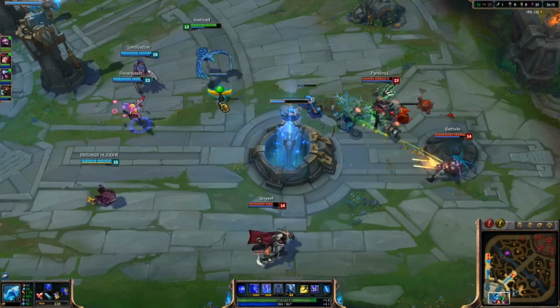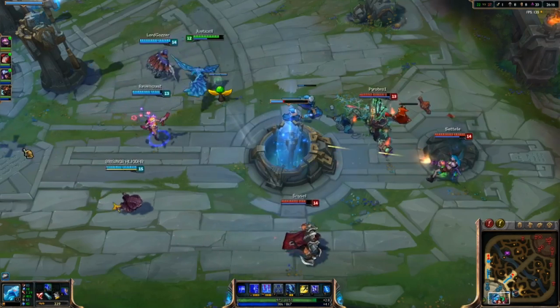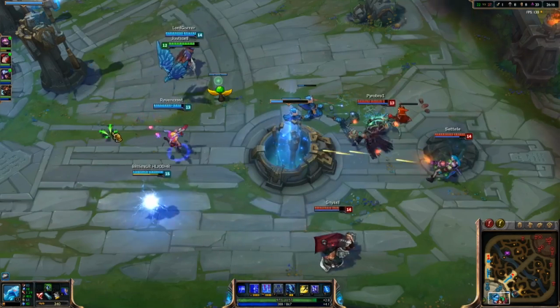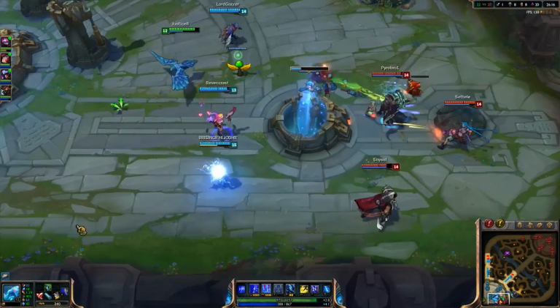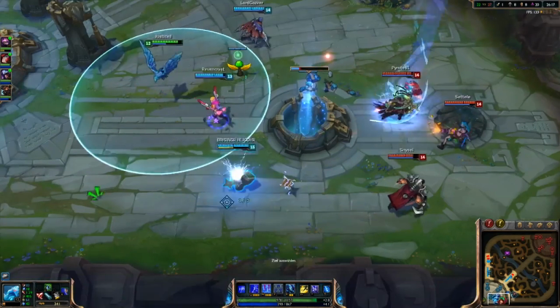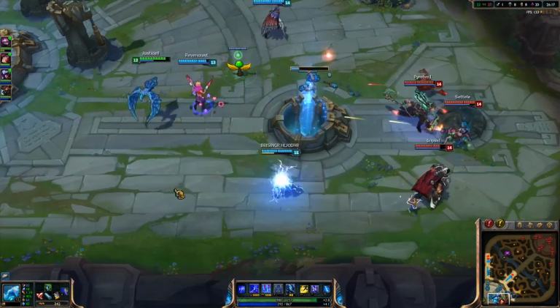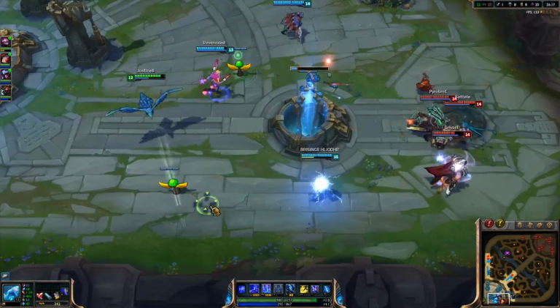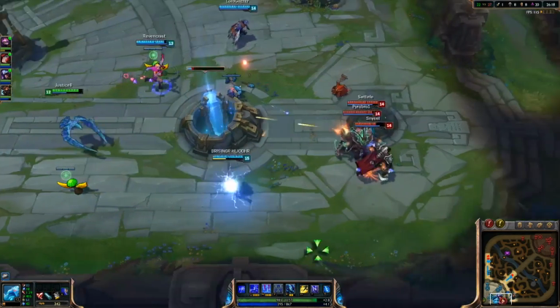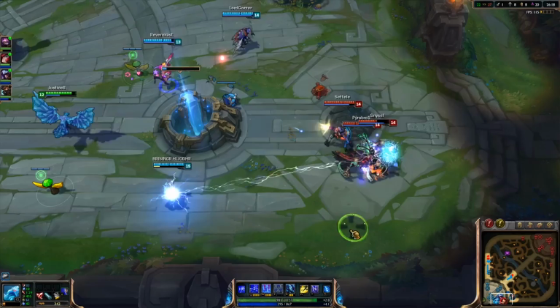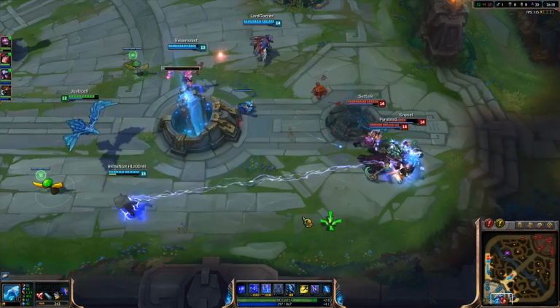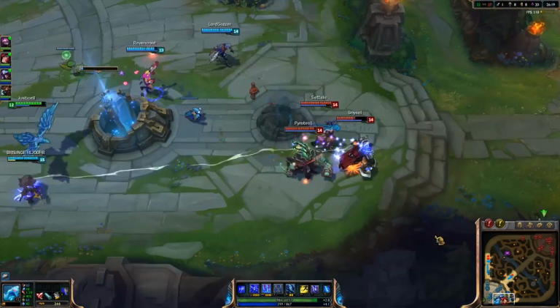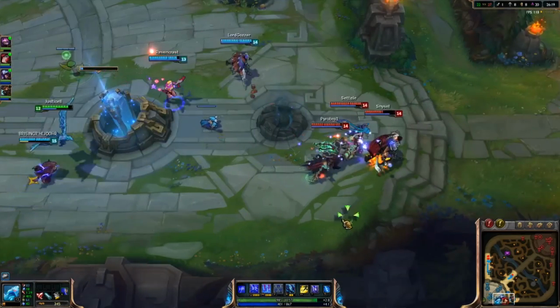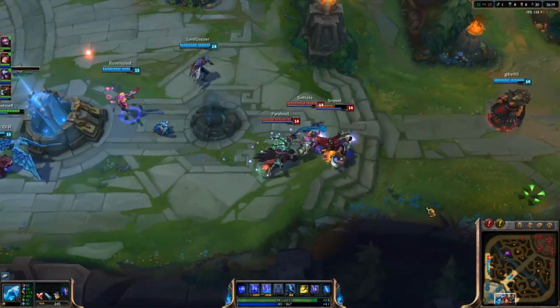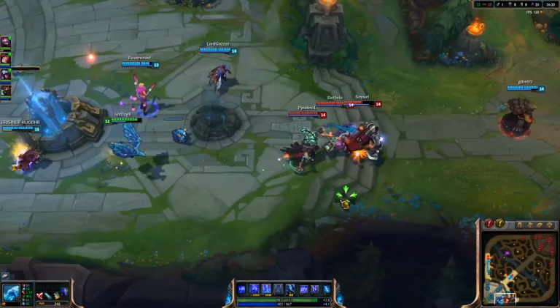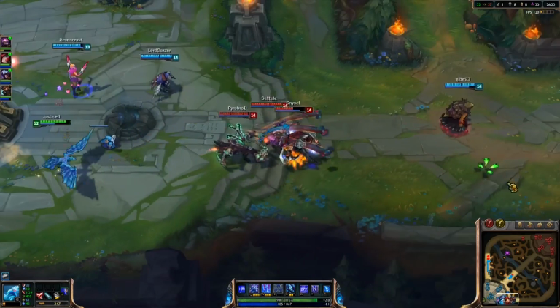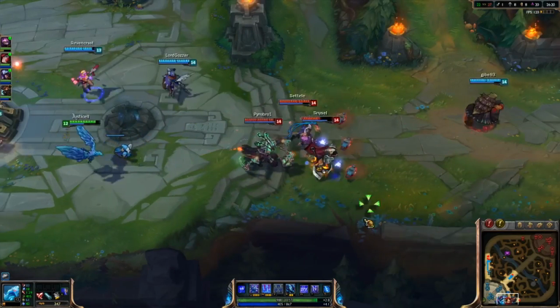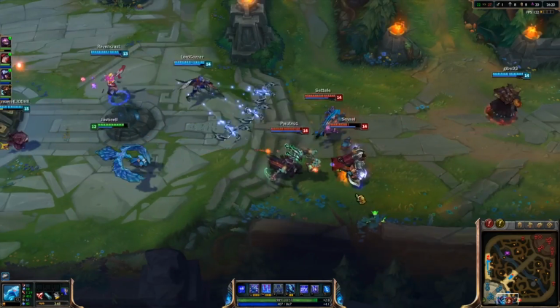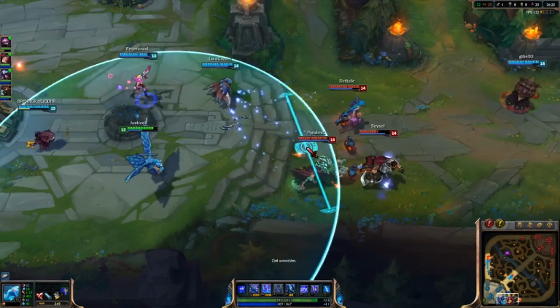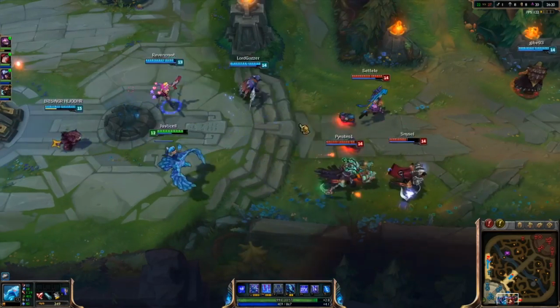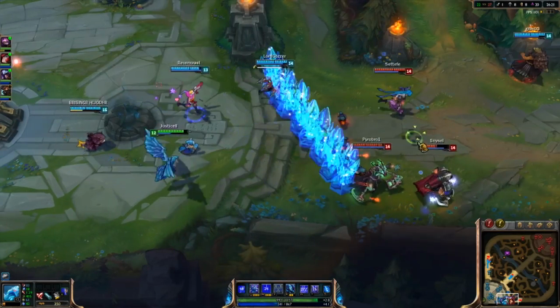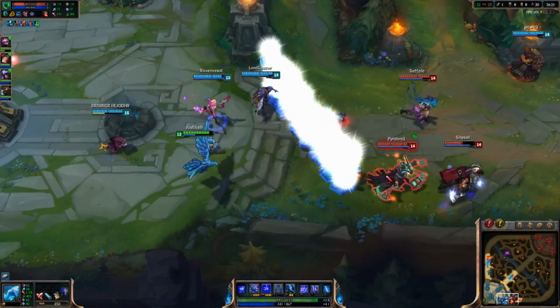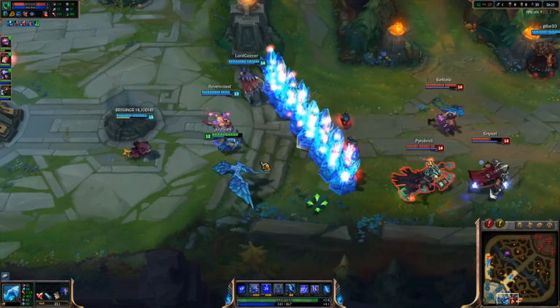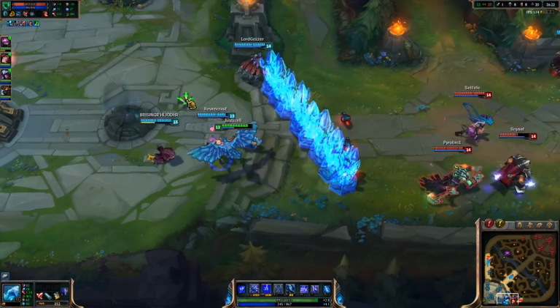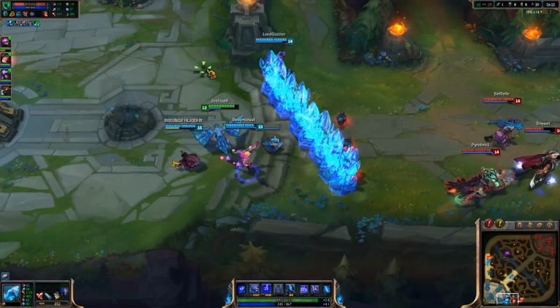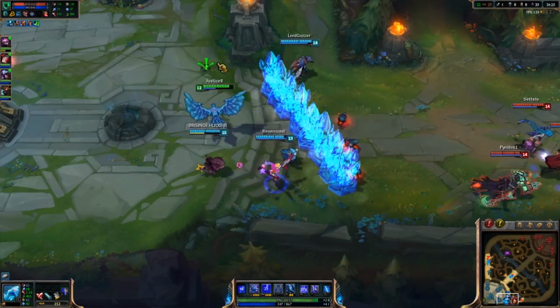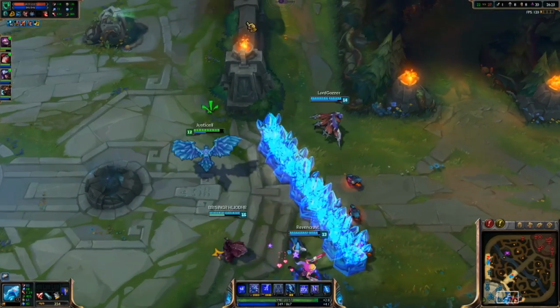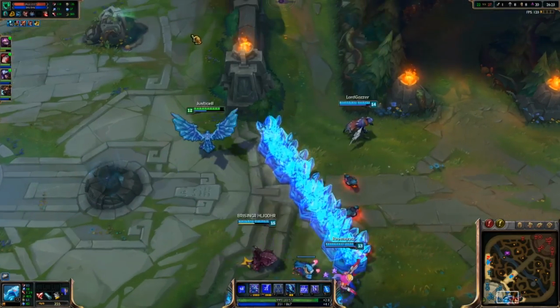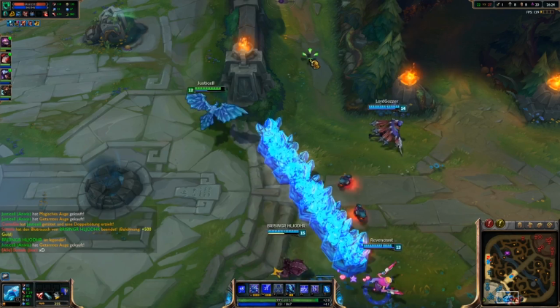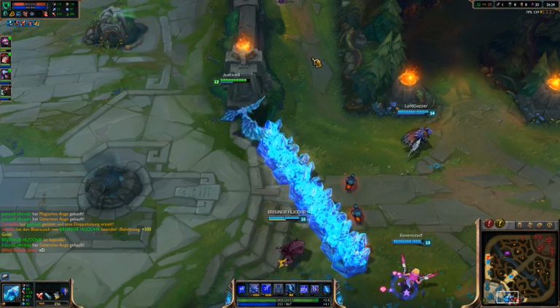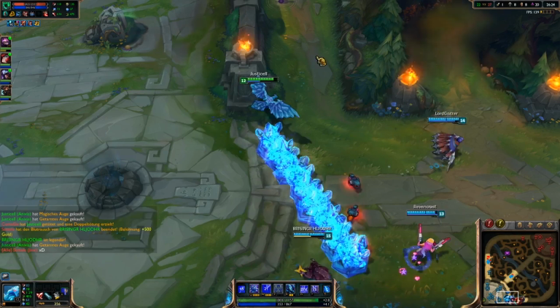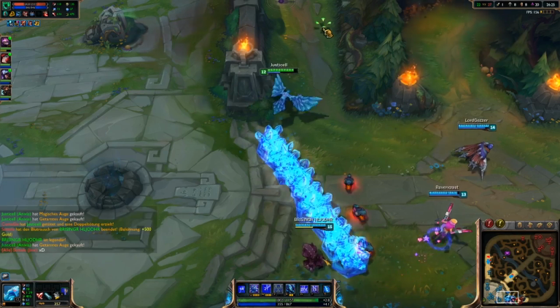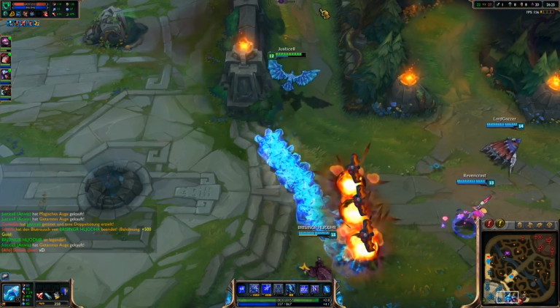My team is trying to engage the team fight but I have to flash and wall because it's pretty clear that we are unable to kill all of them.